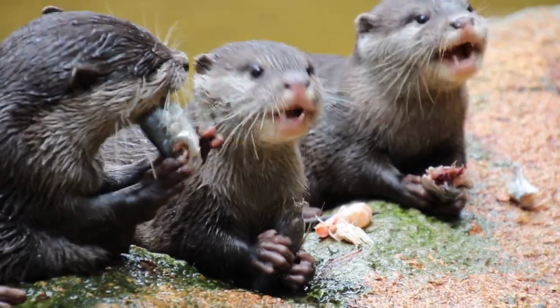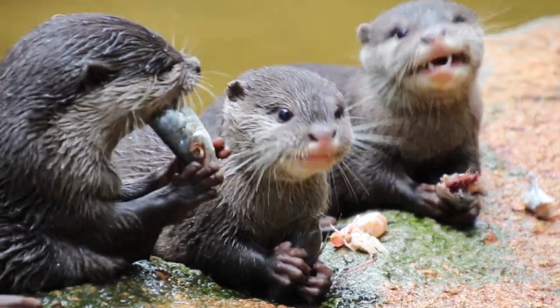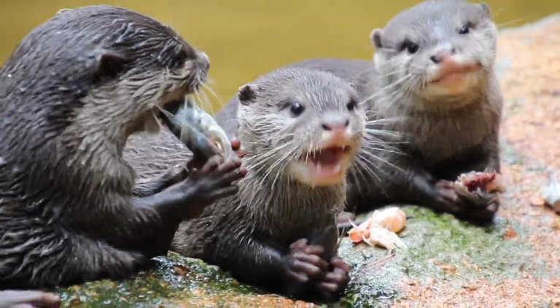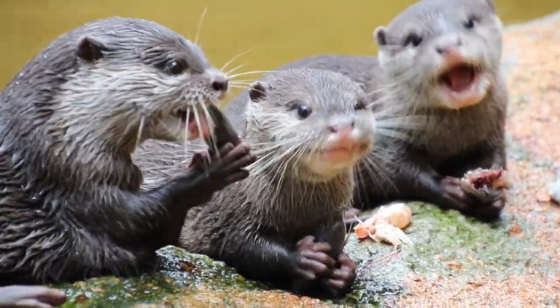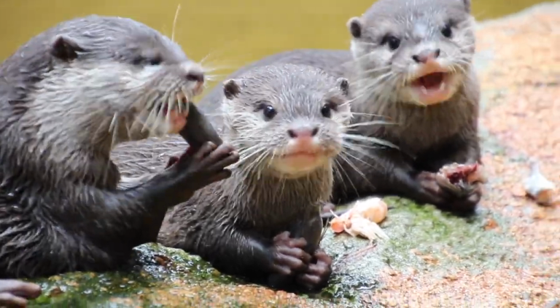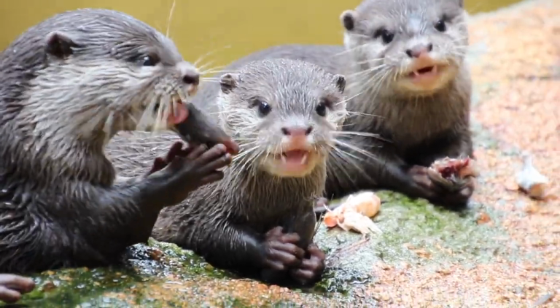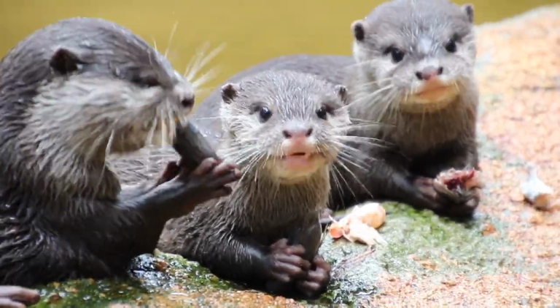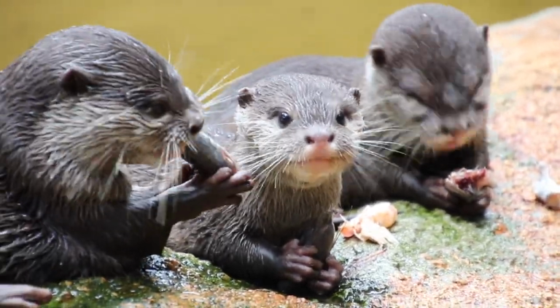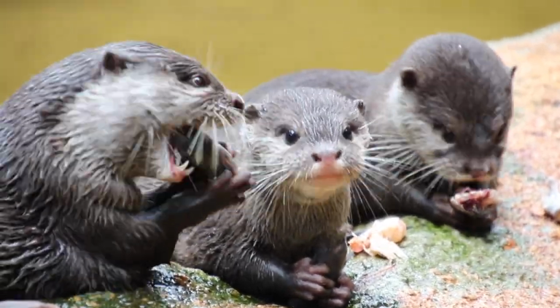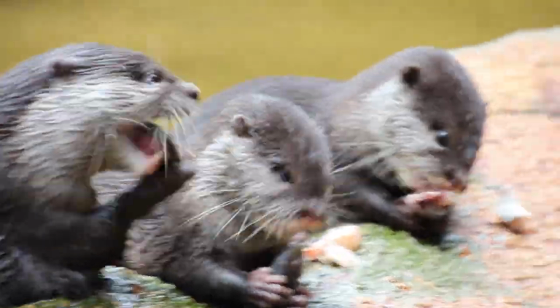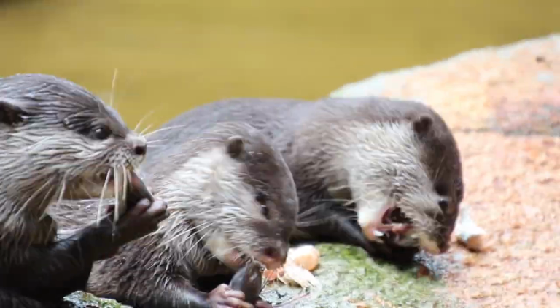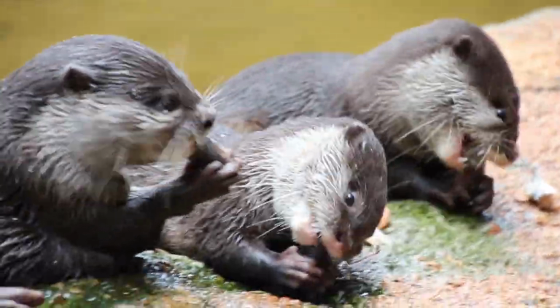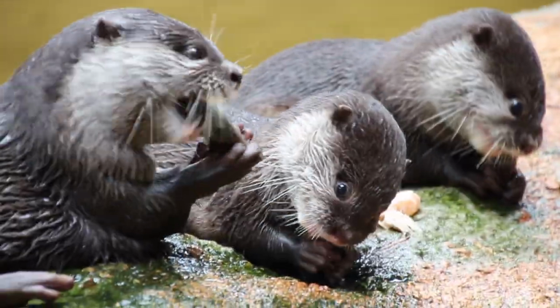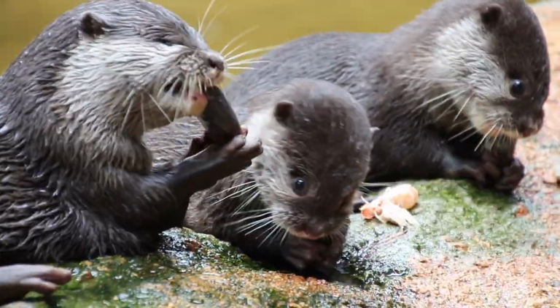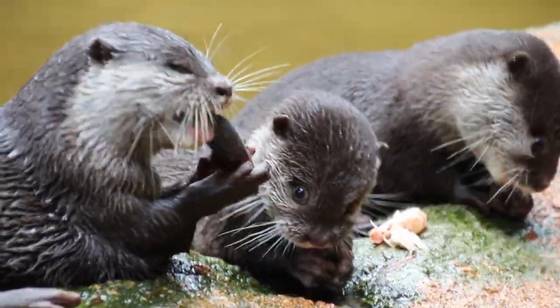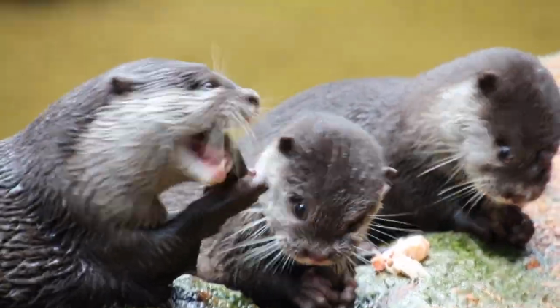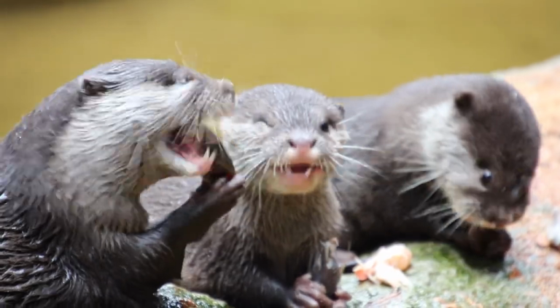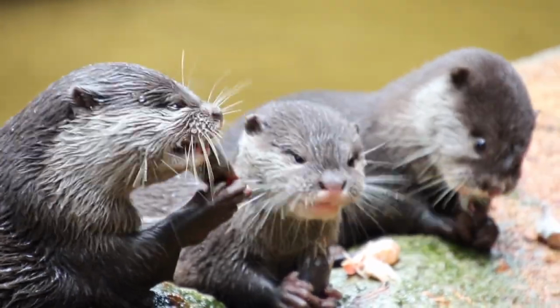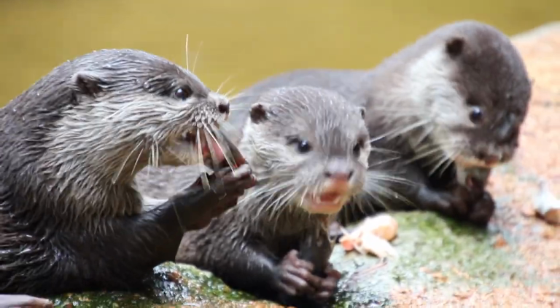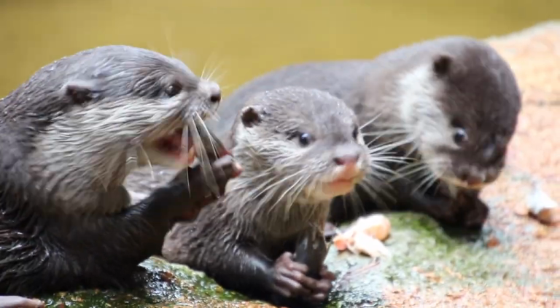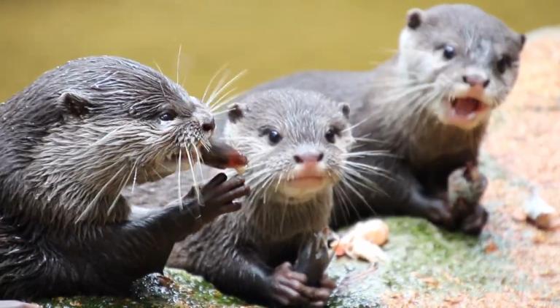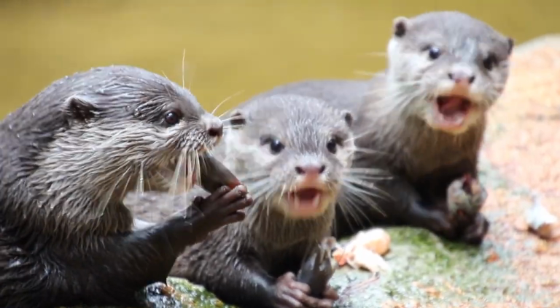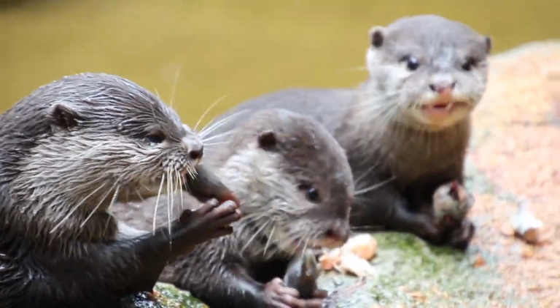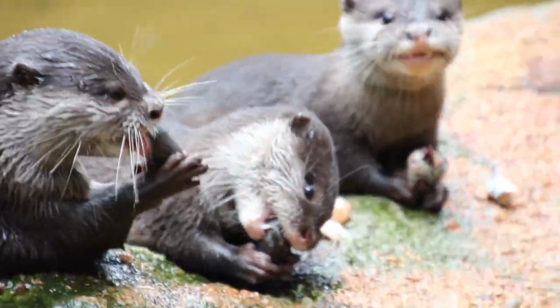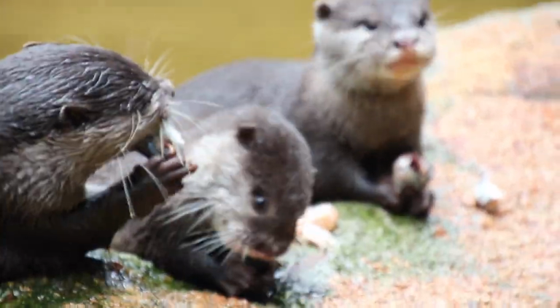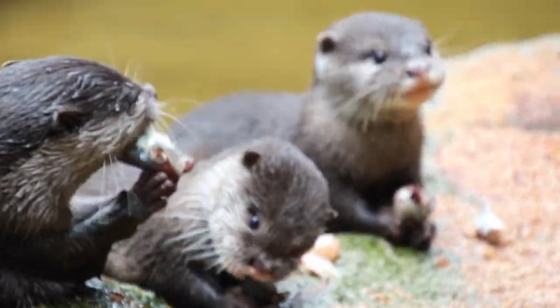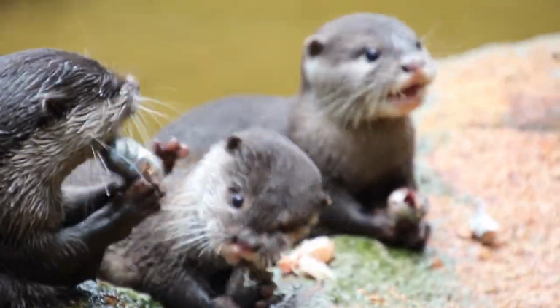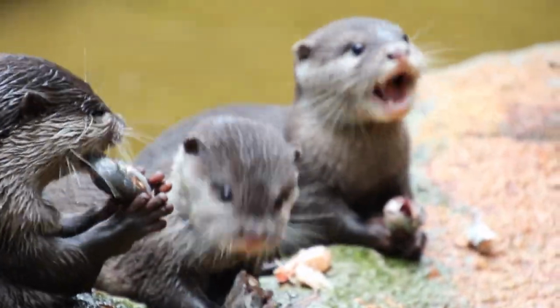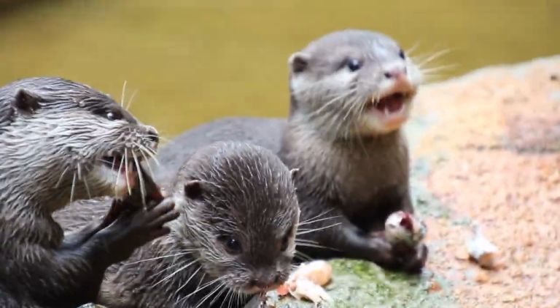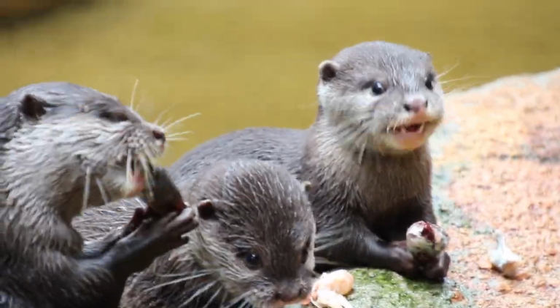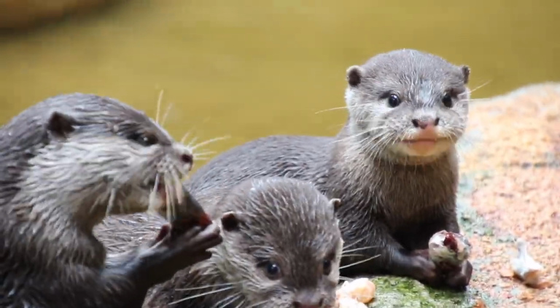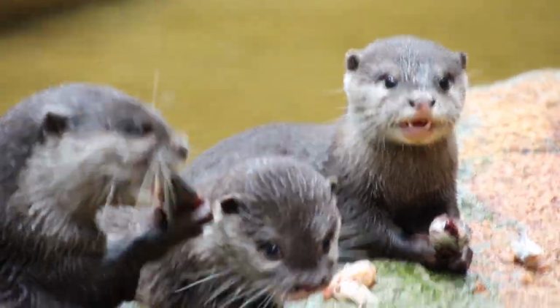As the pups learn to swim and become more independent, they will become one of the main attractions at the zoo and help visitors understand why these incredible animals are worth saving.